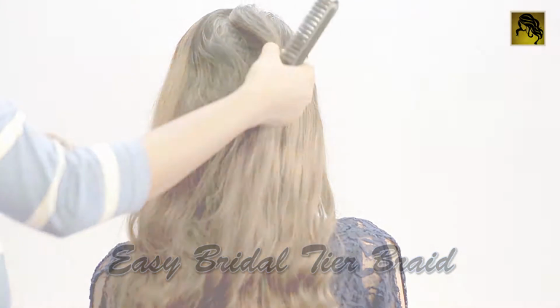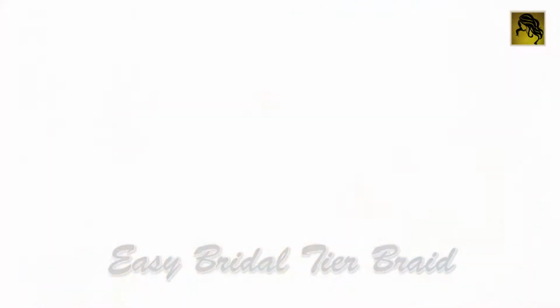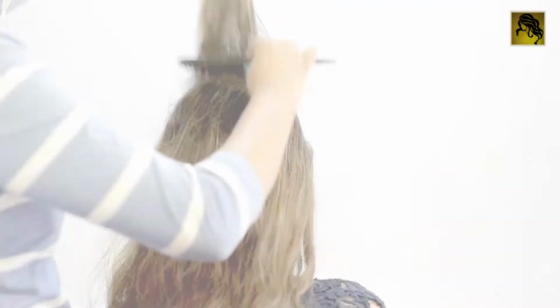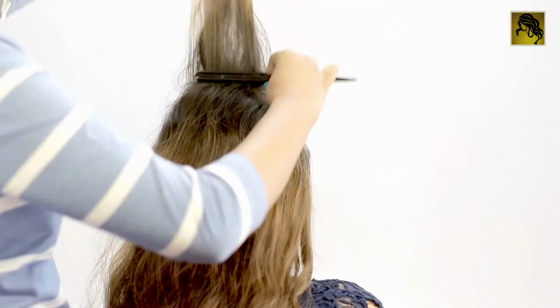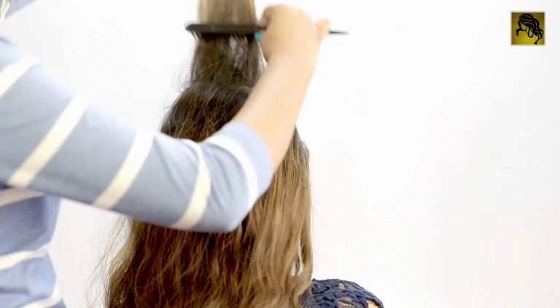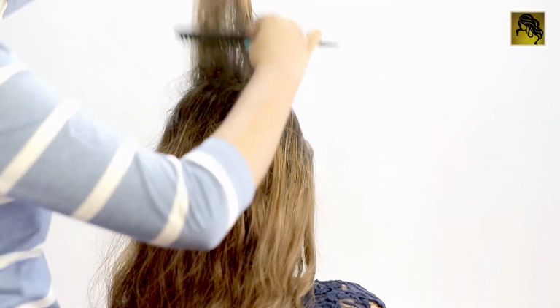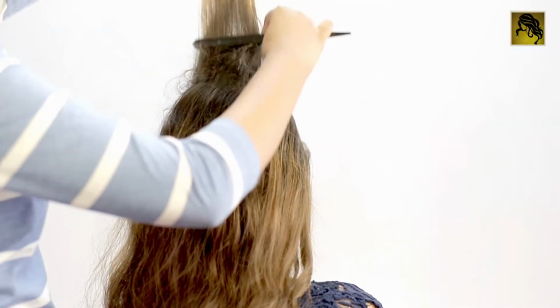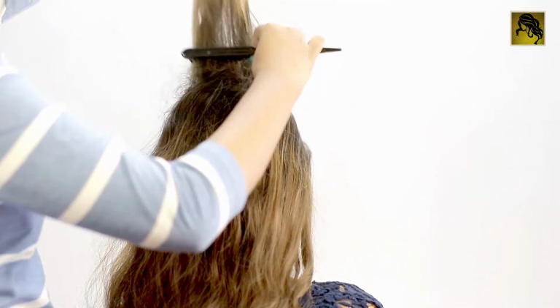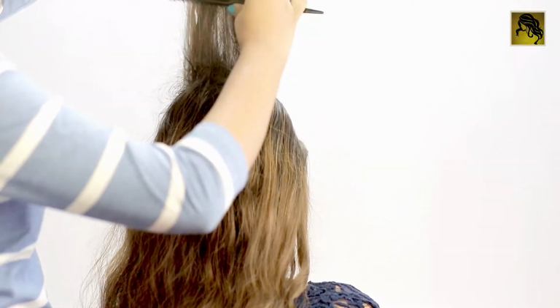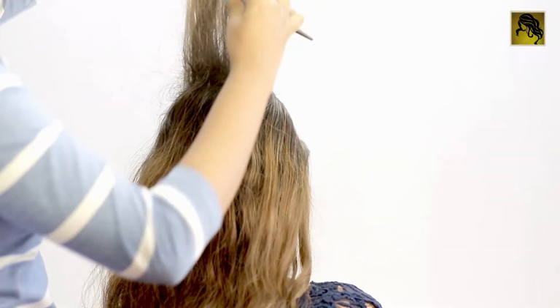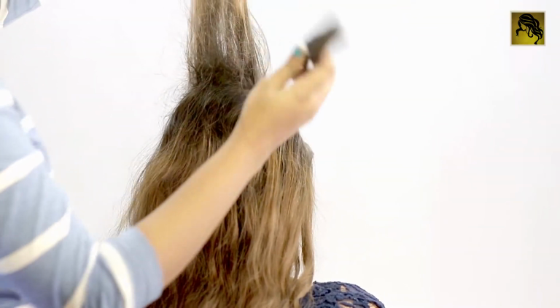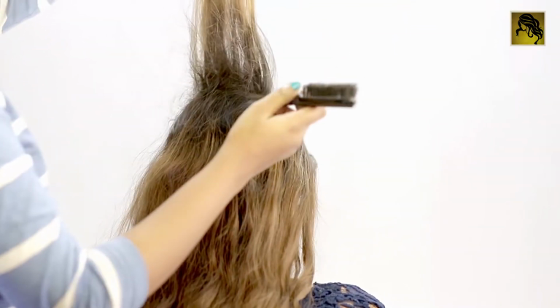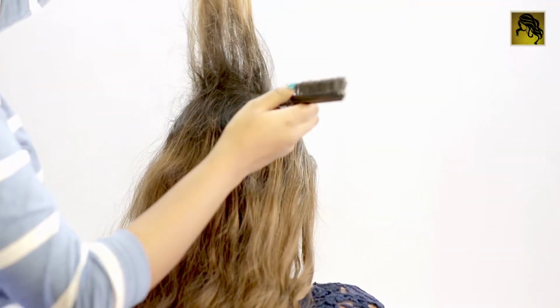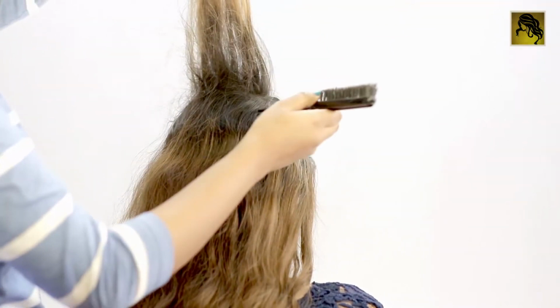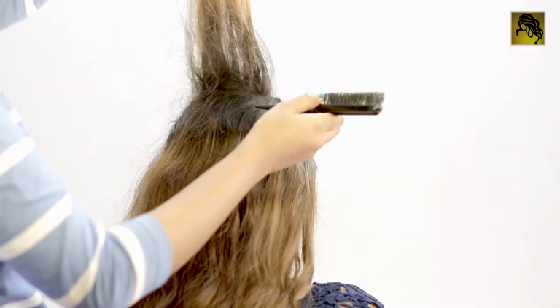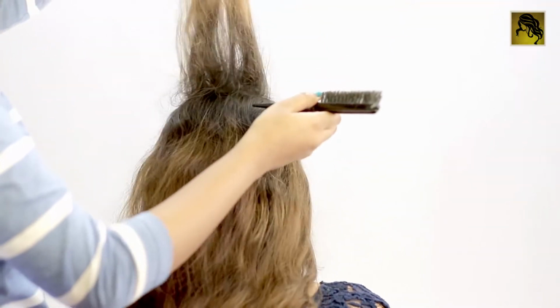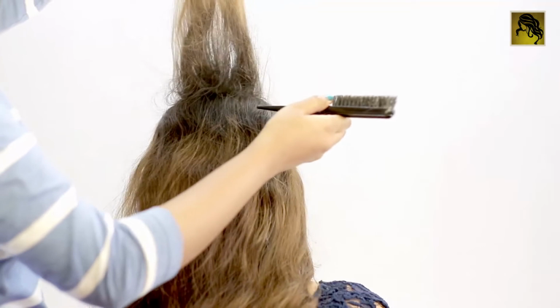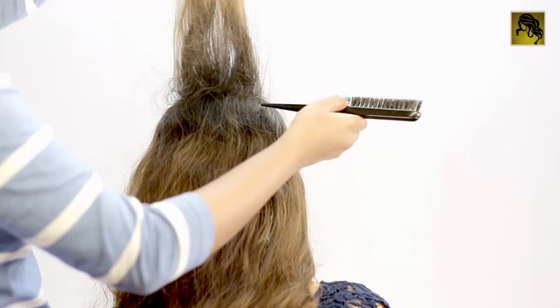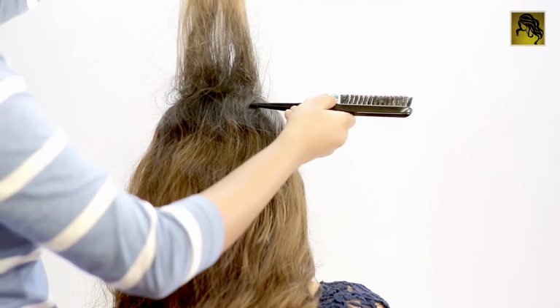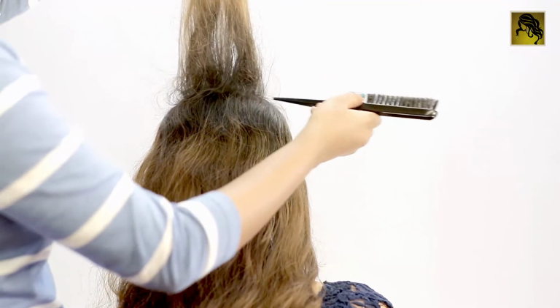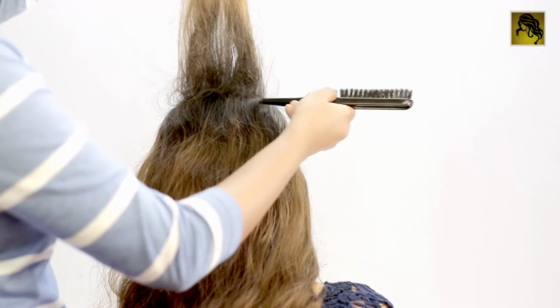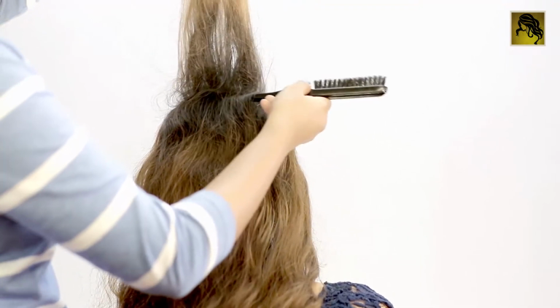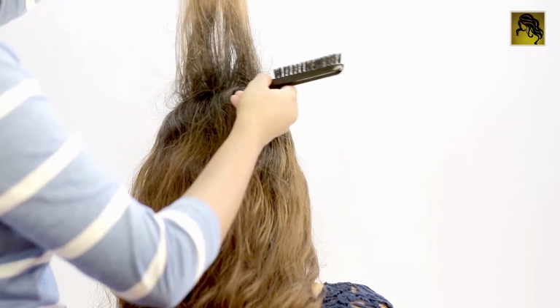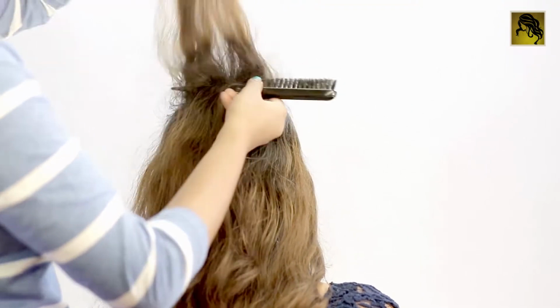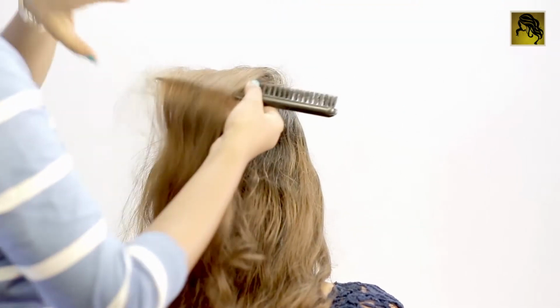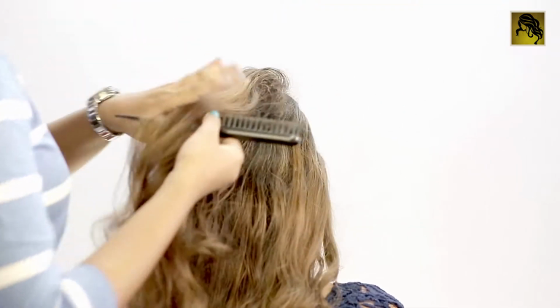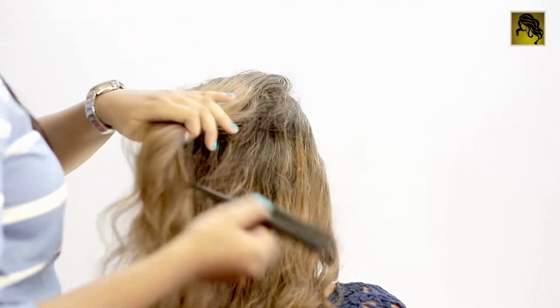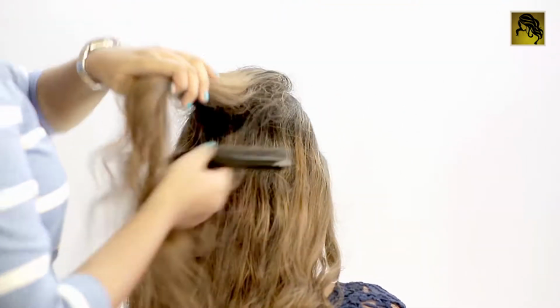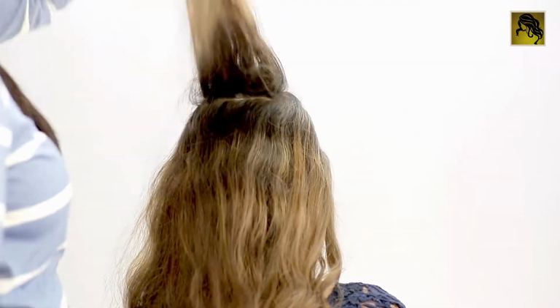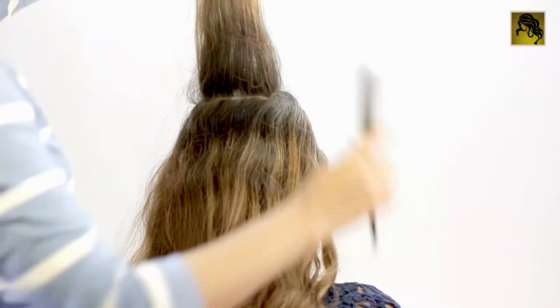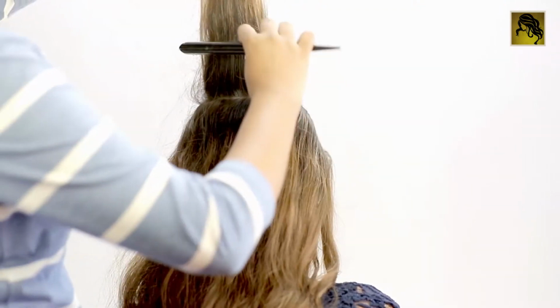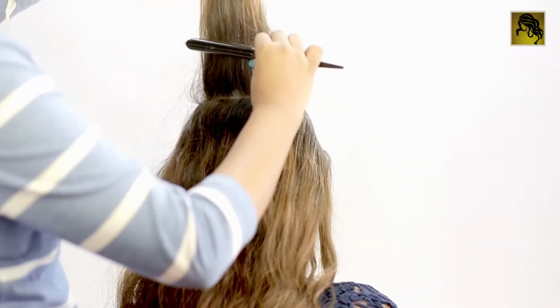To start with, we take some hair from the crown area and tease it on the inside. Keep teasing some more sections till you get the desired volume.